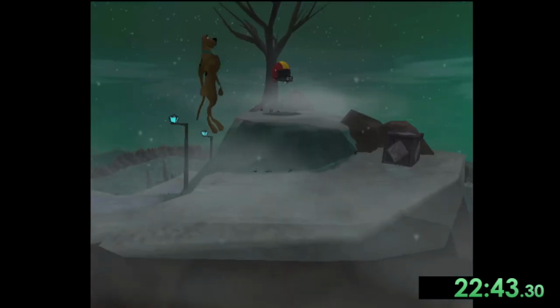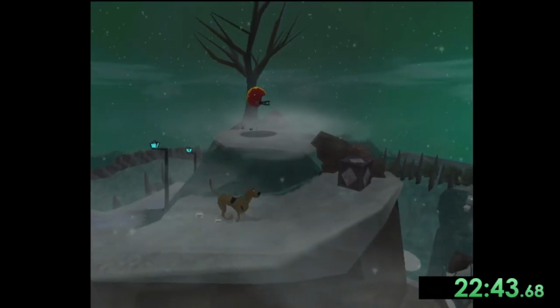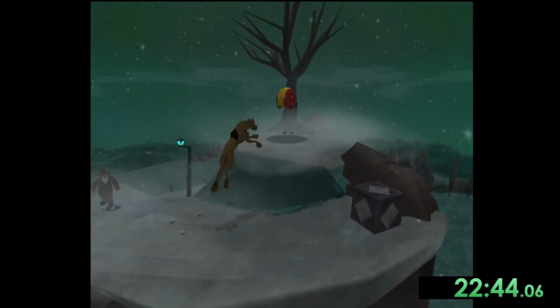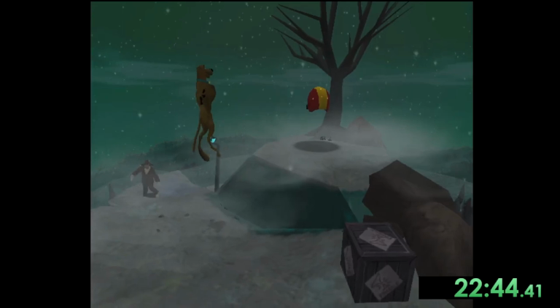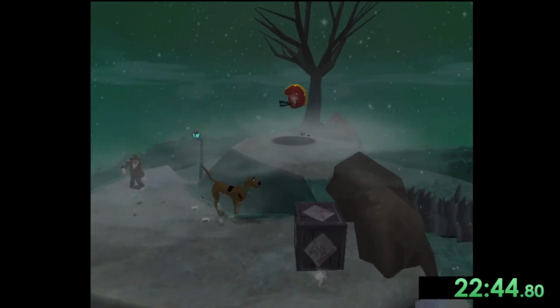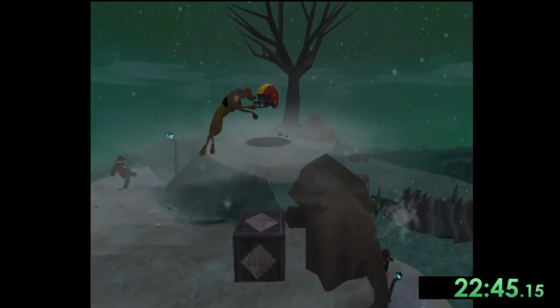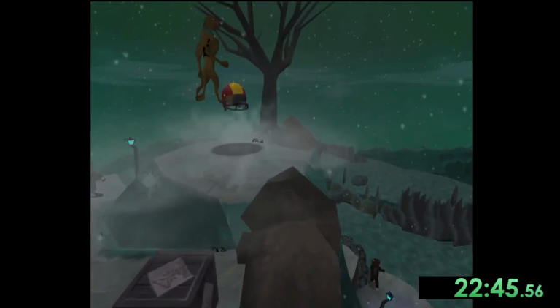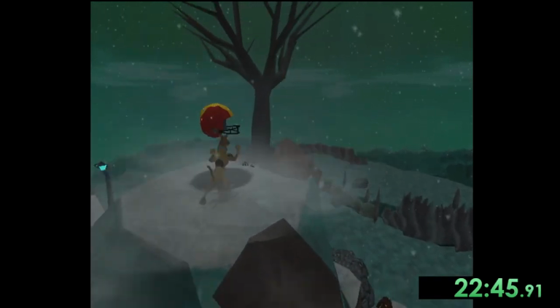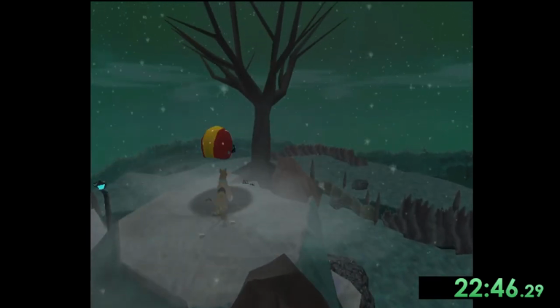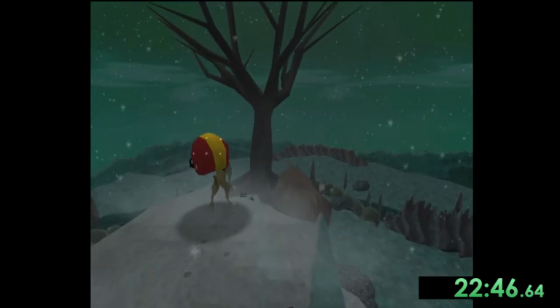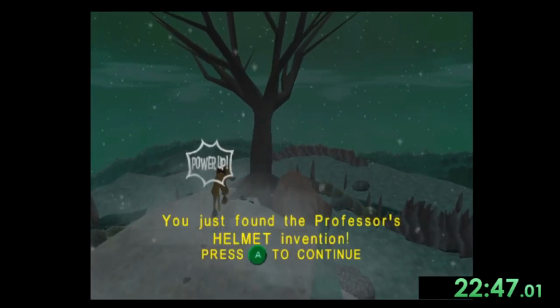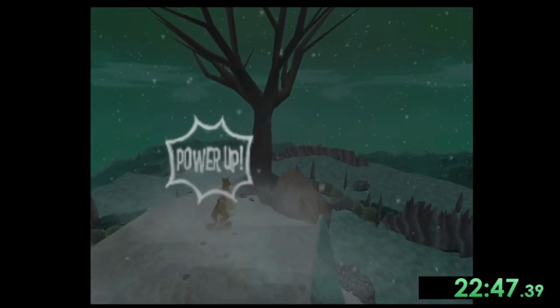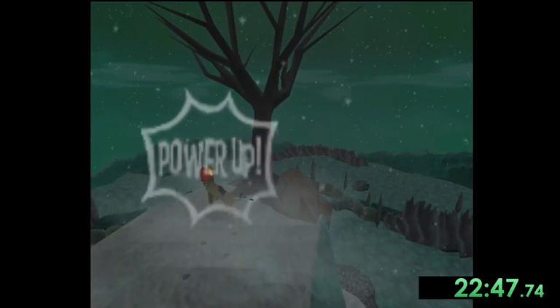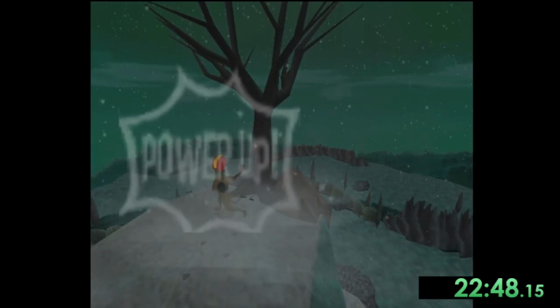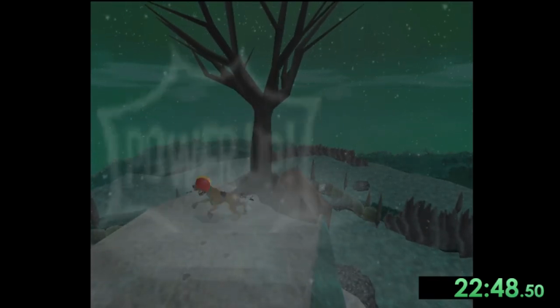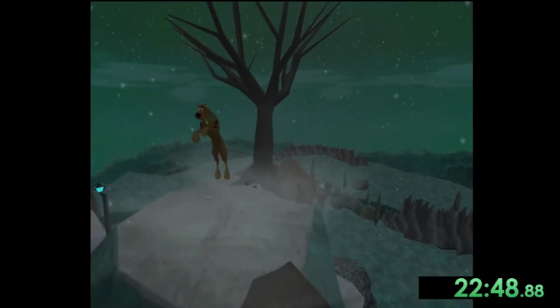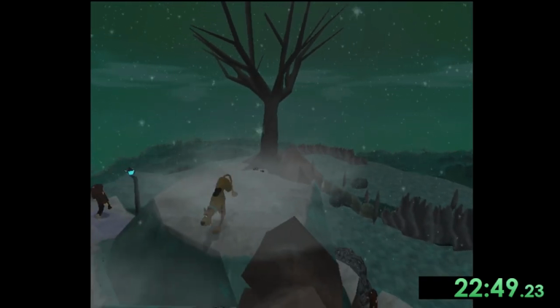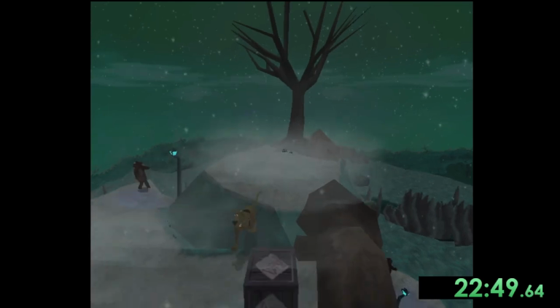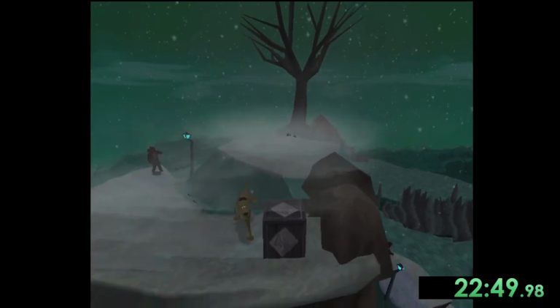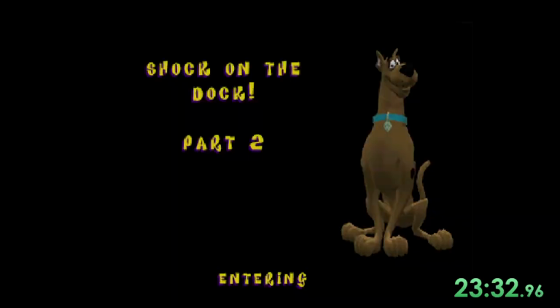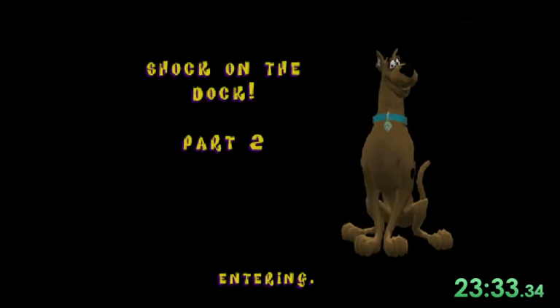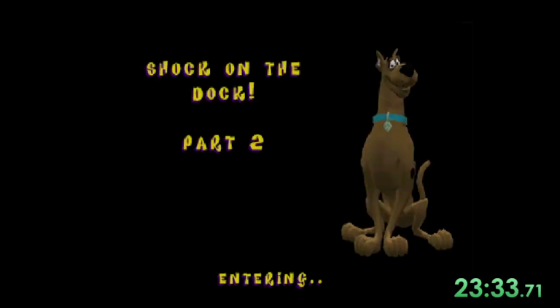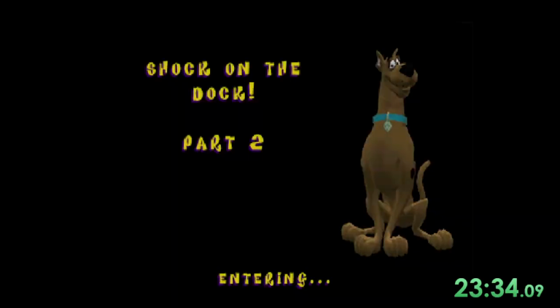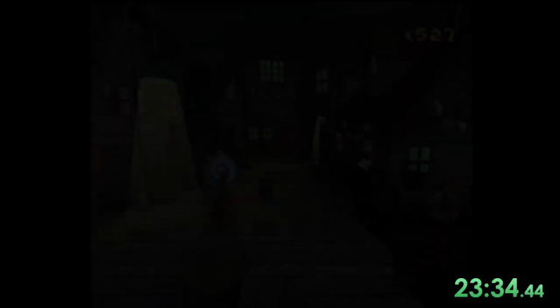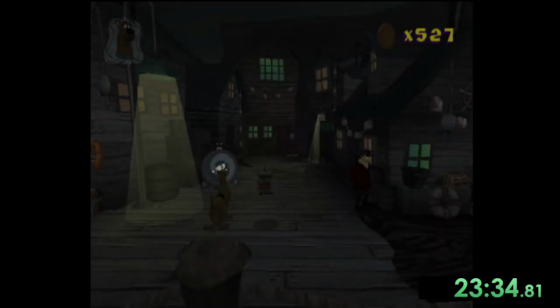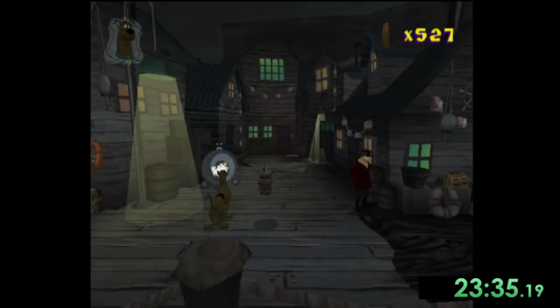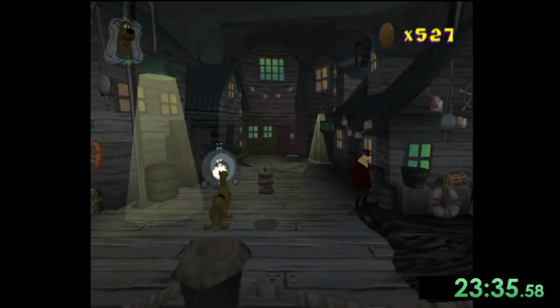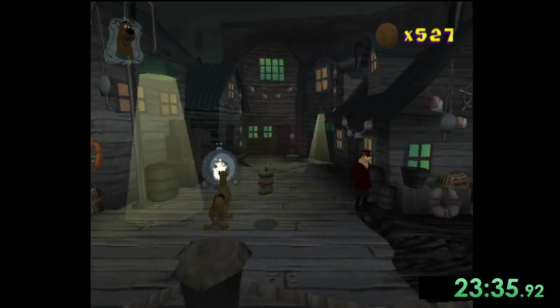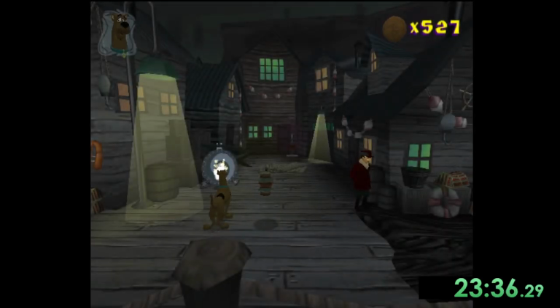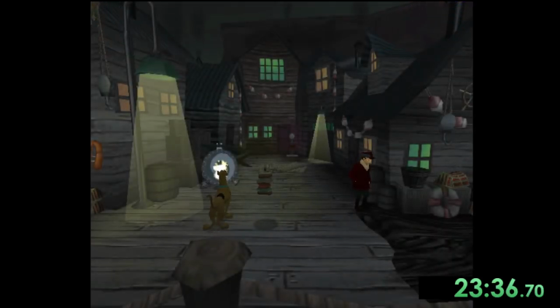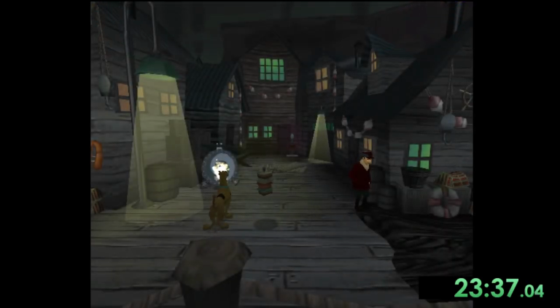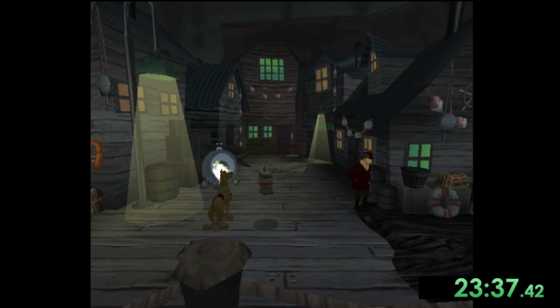The item that we have to grab is the football helmet which will allow us to charge into enemies killing them, which is something that we'll have to do in fighting the final boss. Now that we have the football helmet we backtrack our way to the Smuggler's Cove and continue making our way through there.